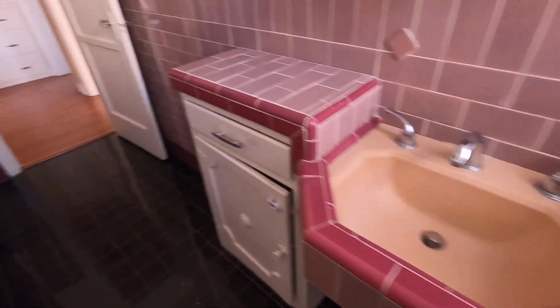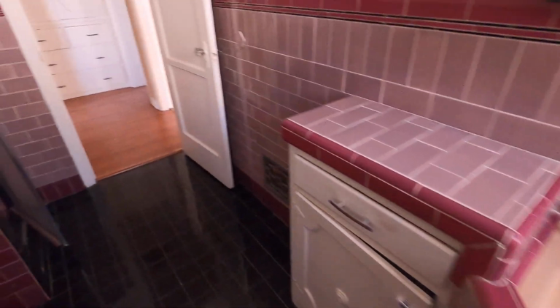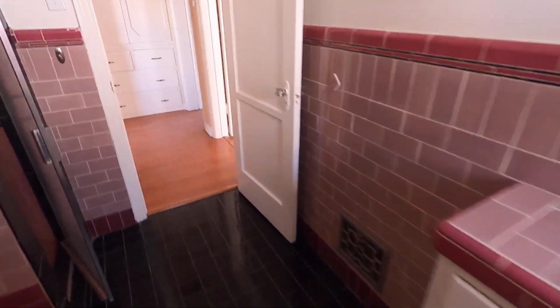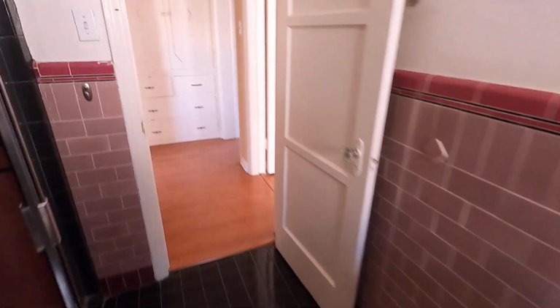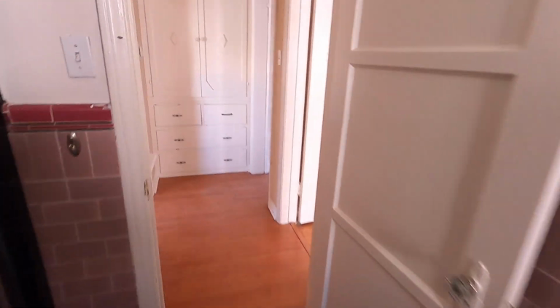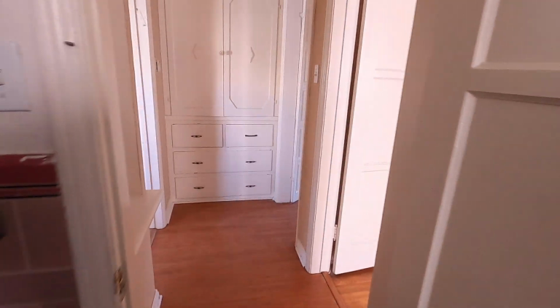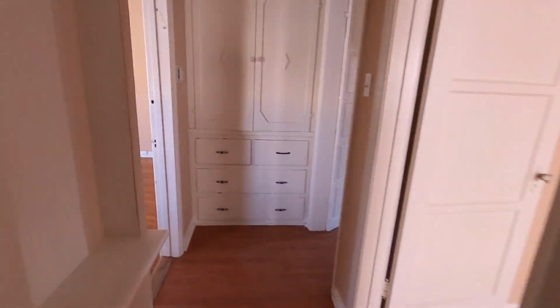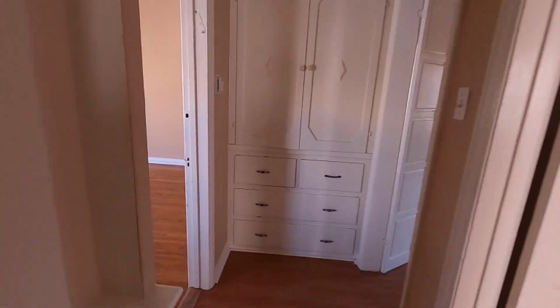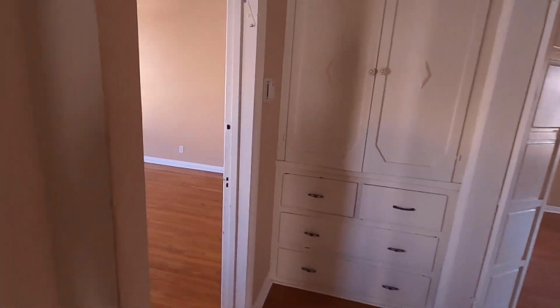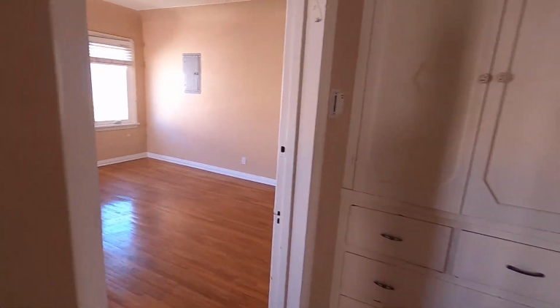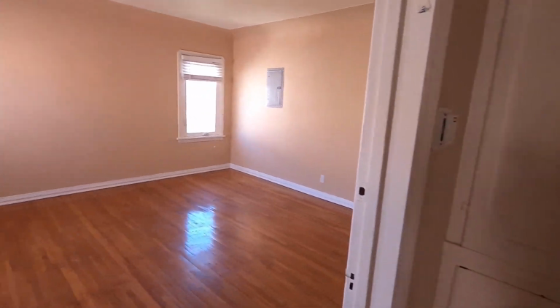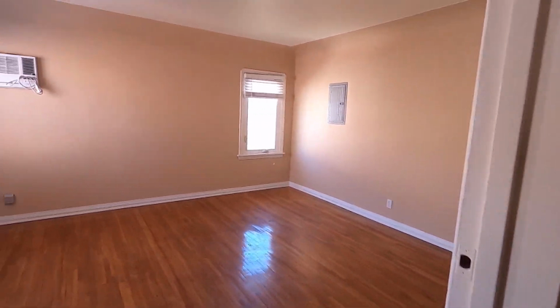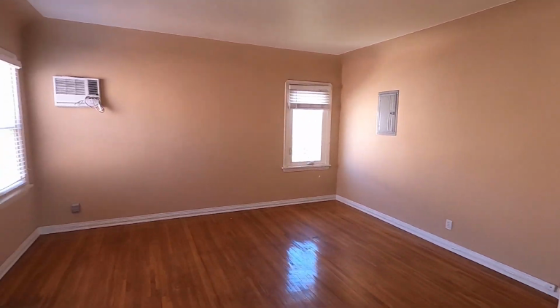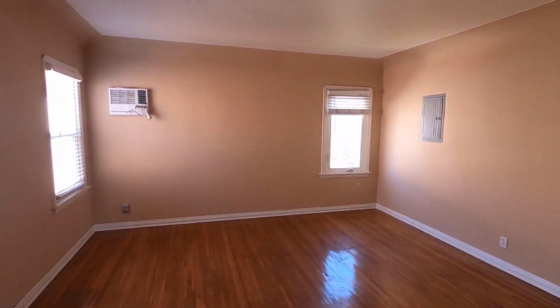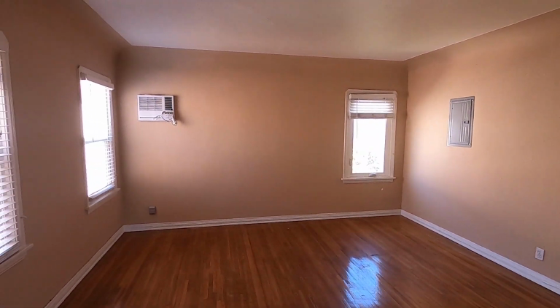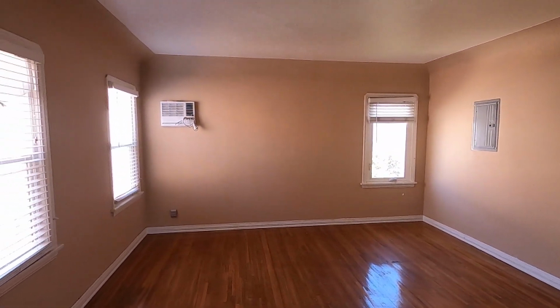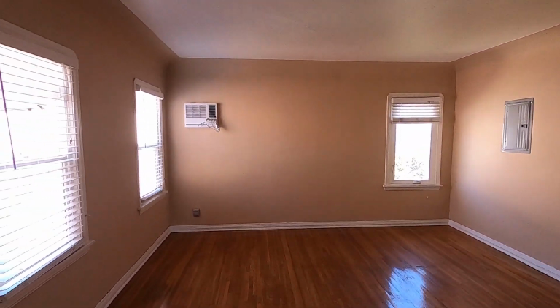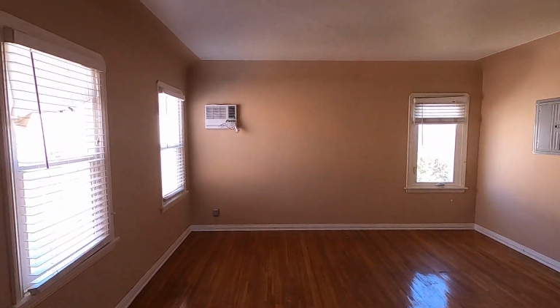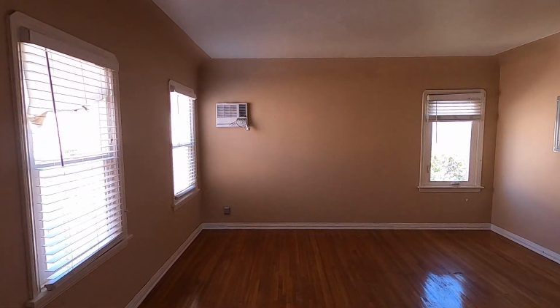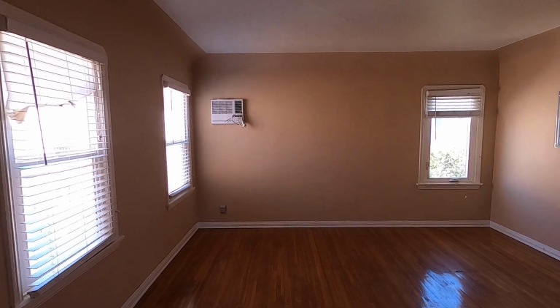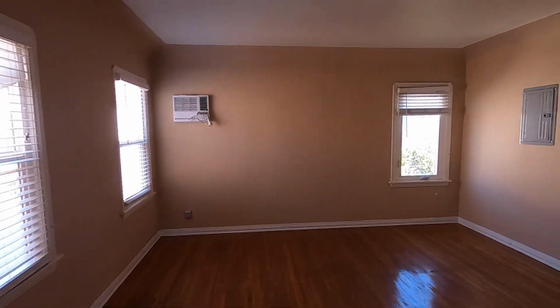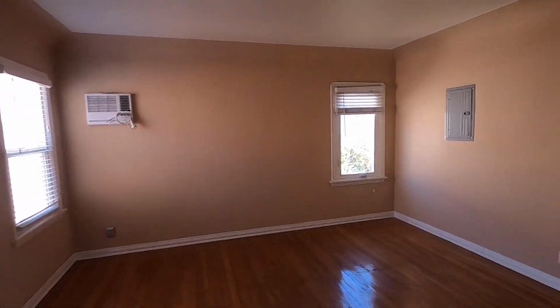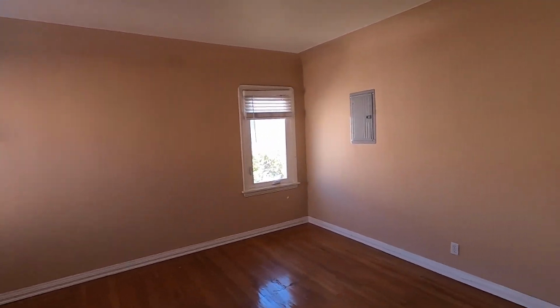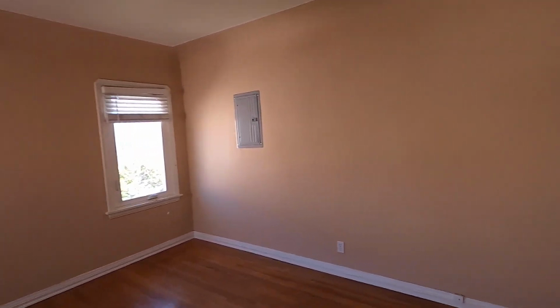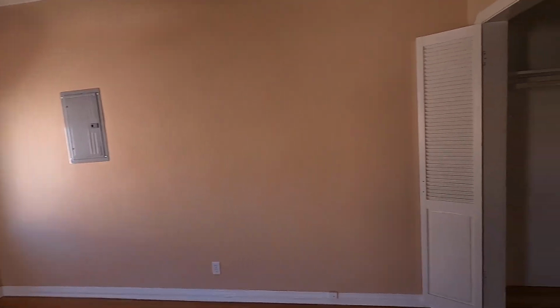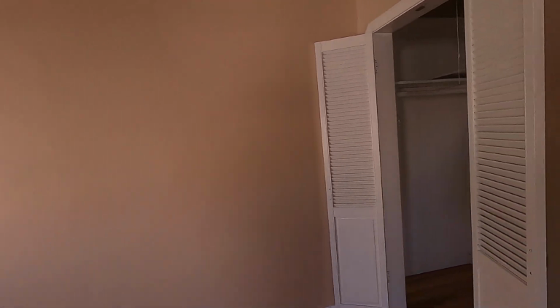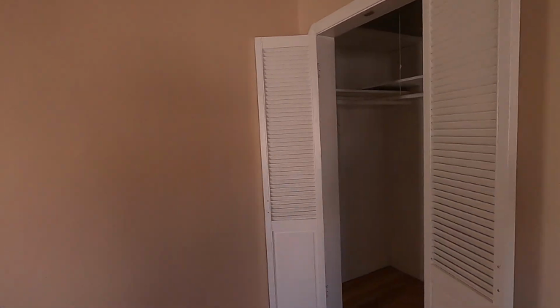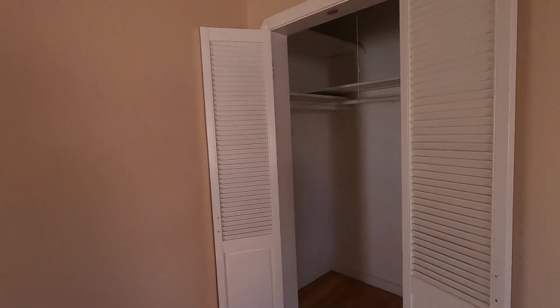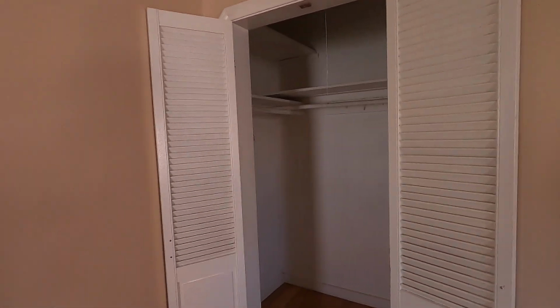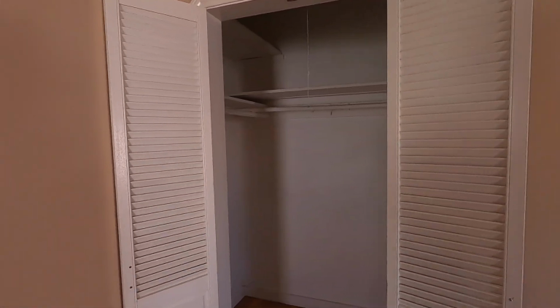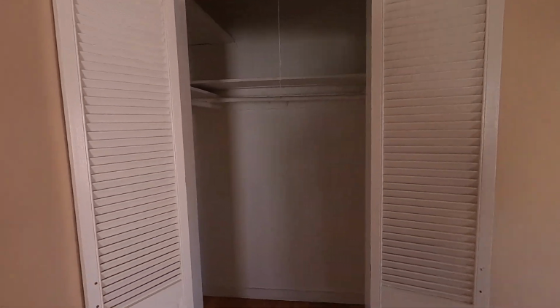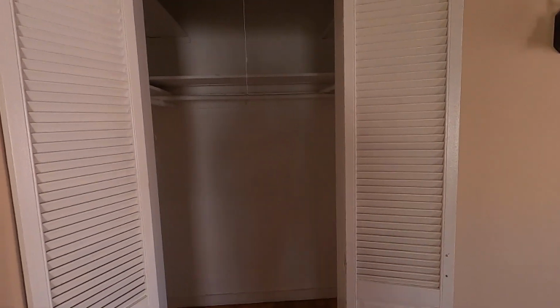And then finally we have the second bedroom with windows, air conditioning, and another walk-in closet.